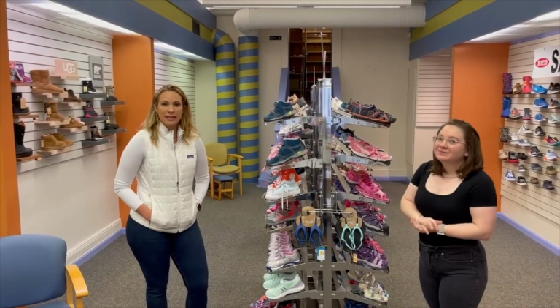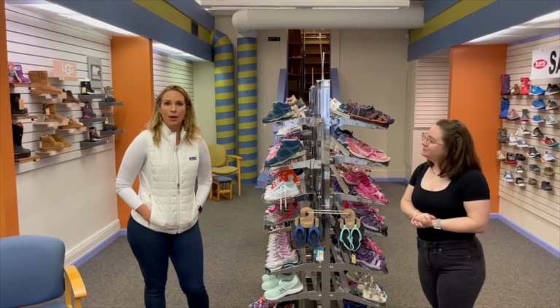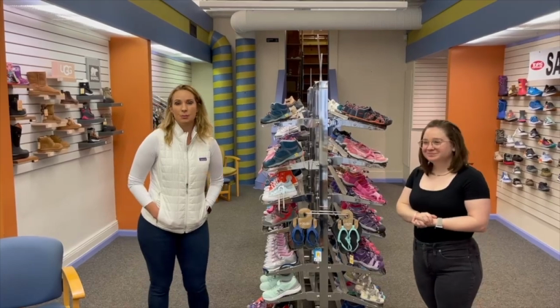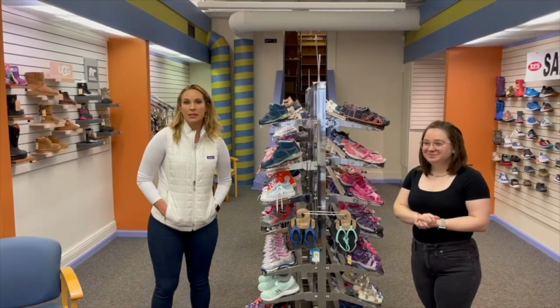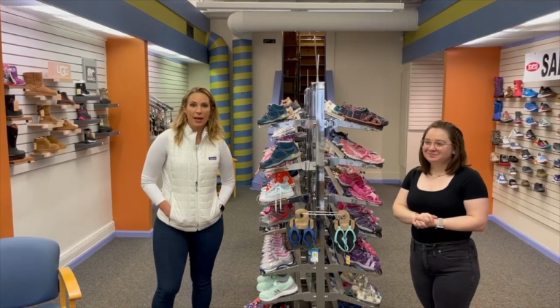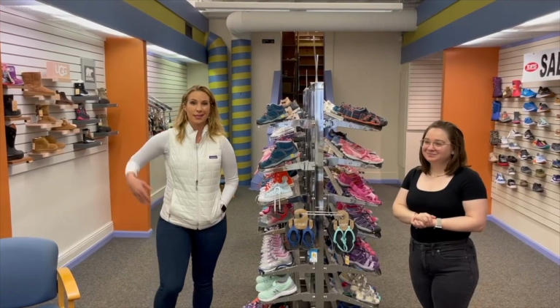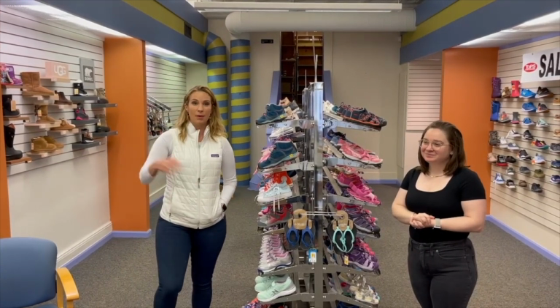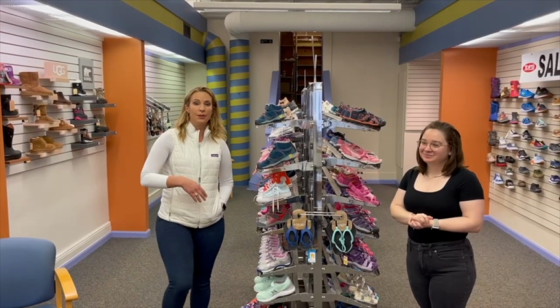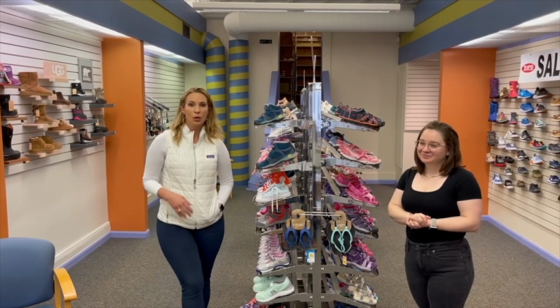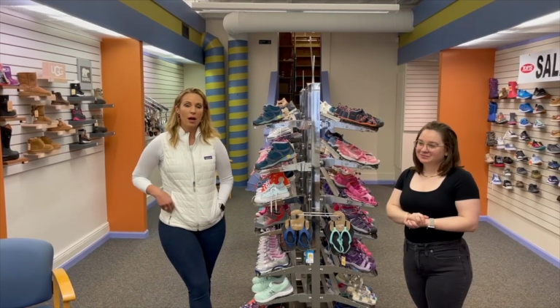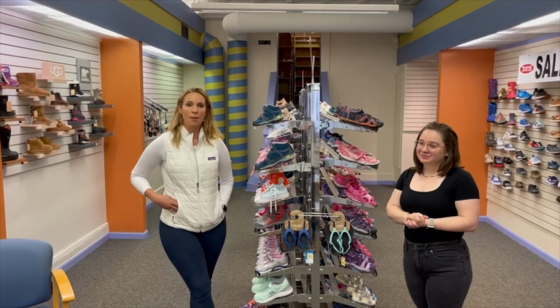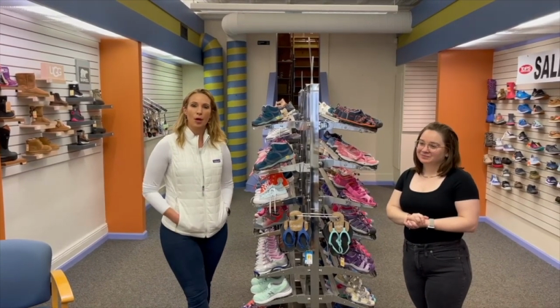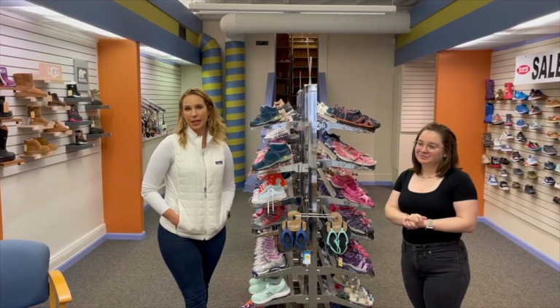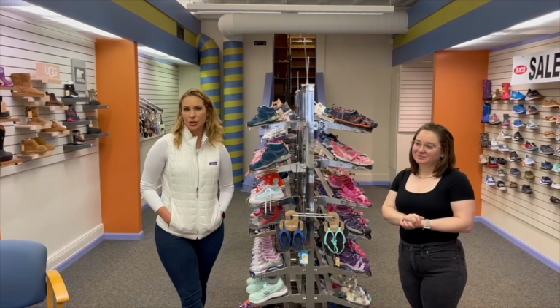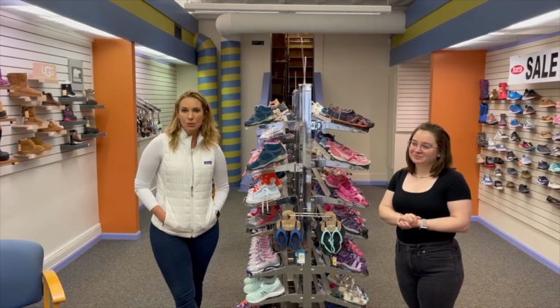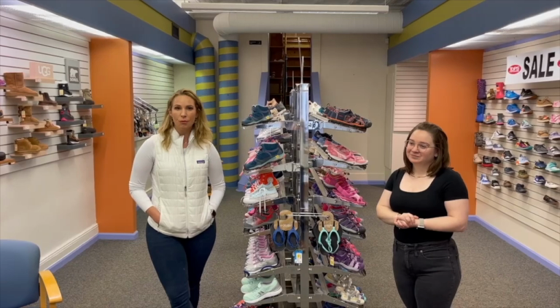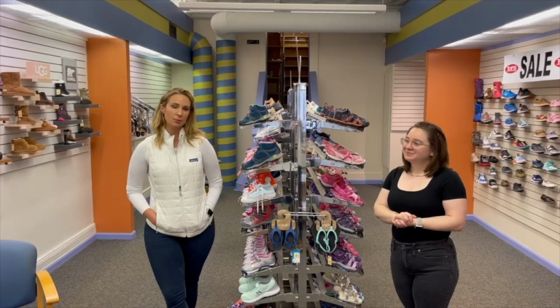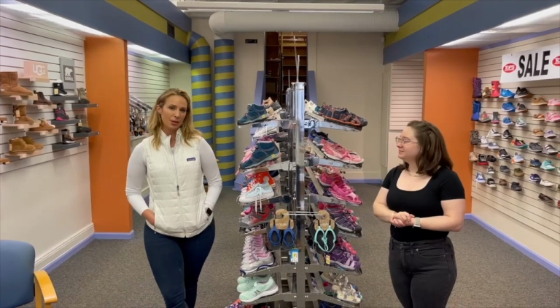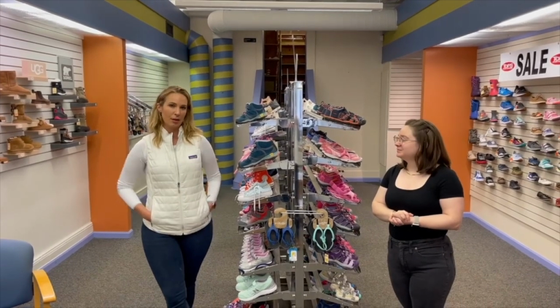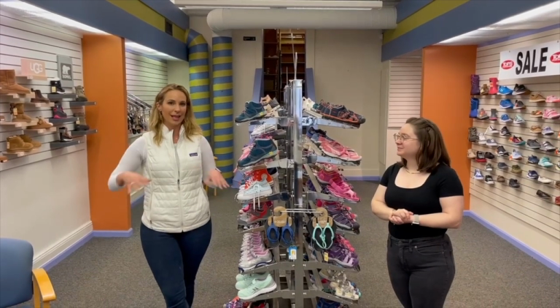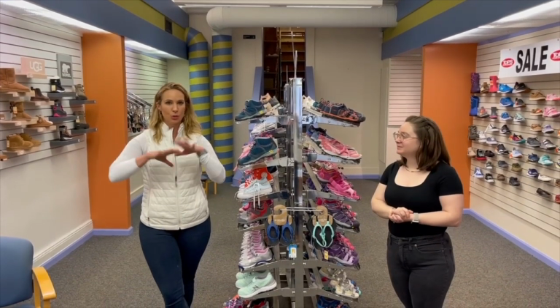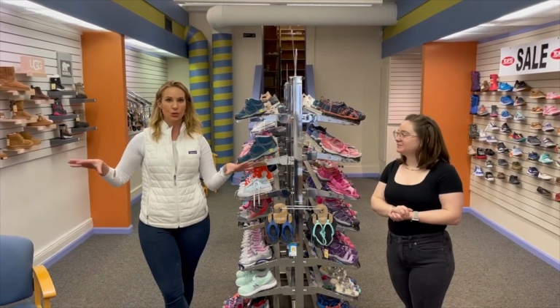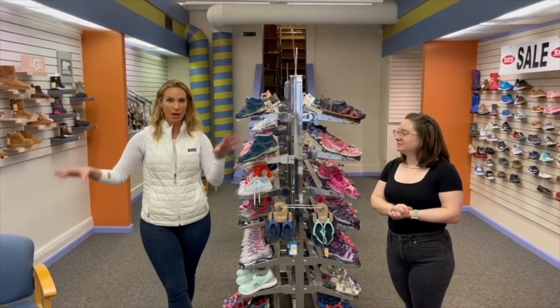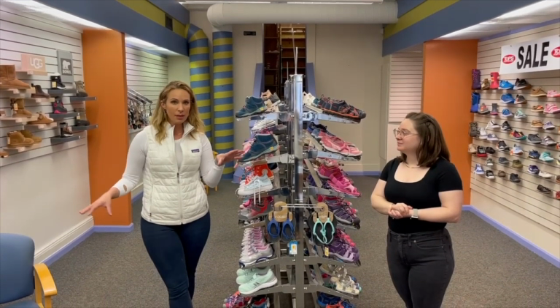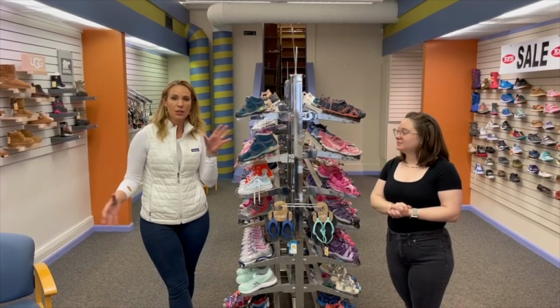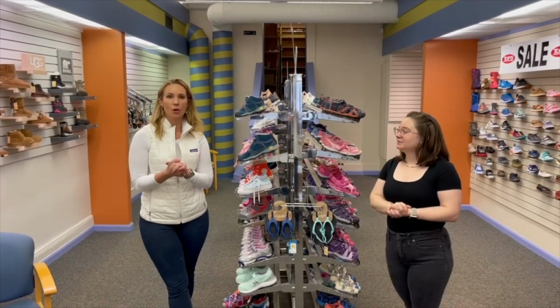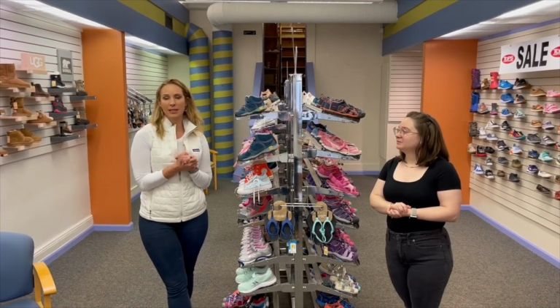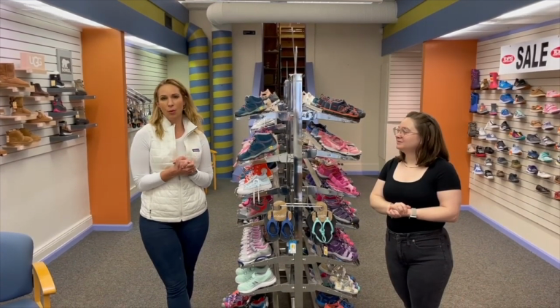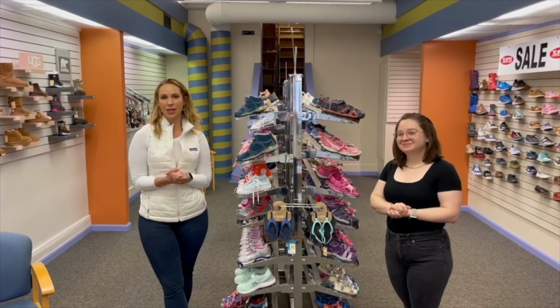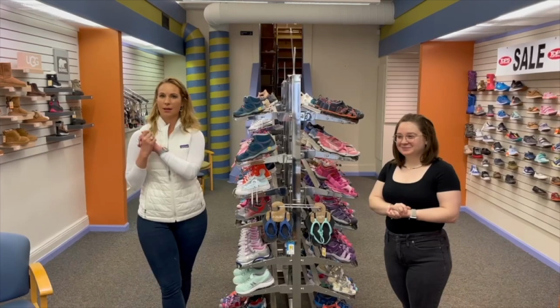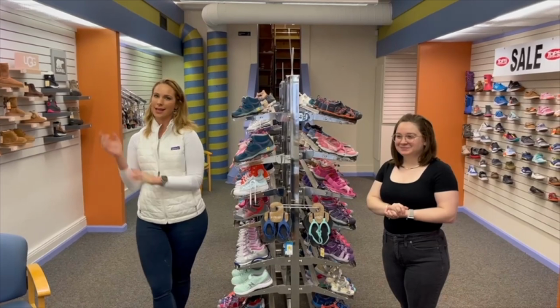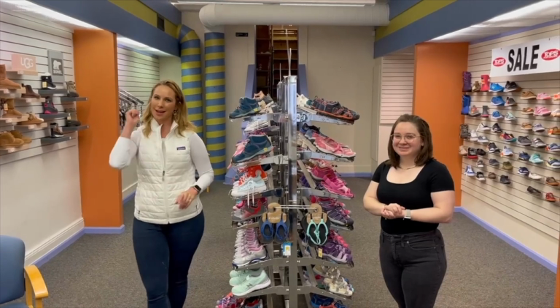If you guys have any questions, please don't hesitate to comment below. Post your kids' shoes, and don't forget to subscribe to the channel — I've got lots more shoe content coming. Thanks again for watching and I'll see you next time!